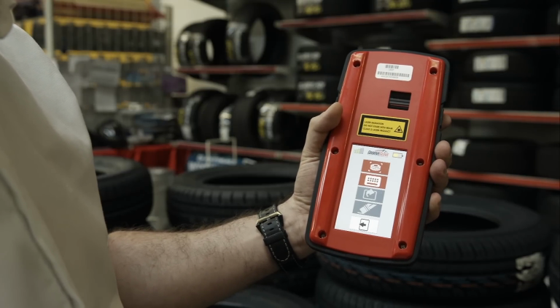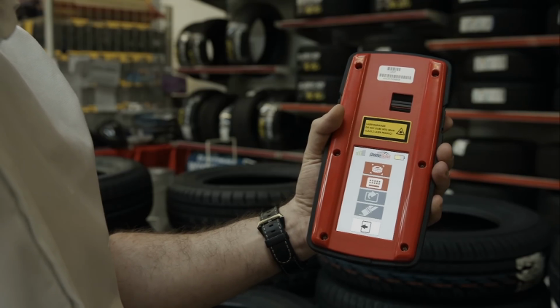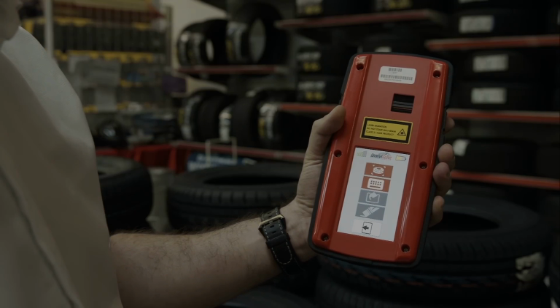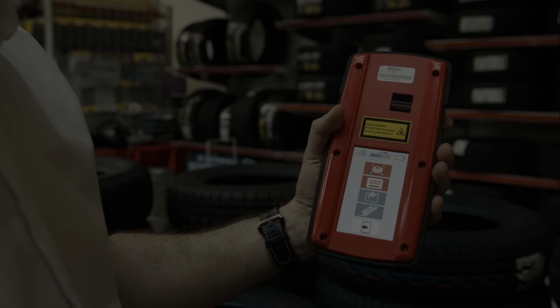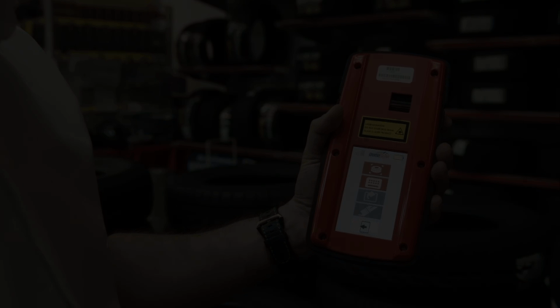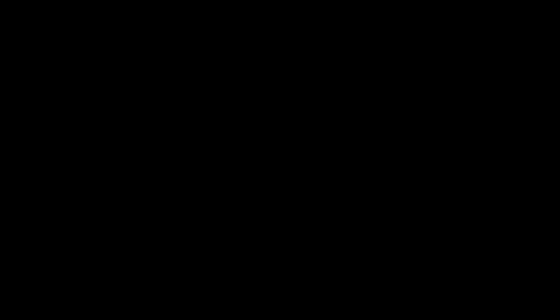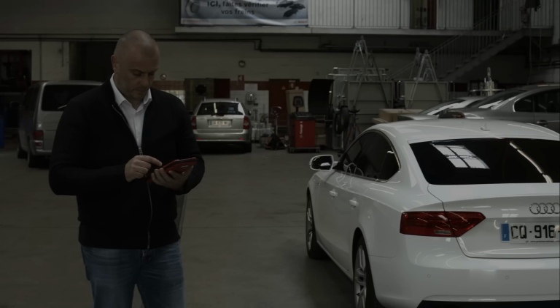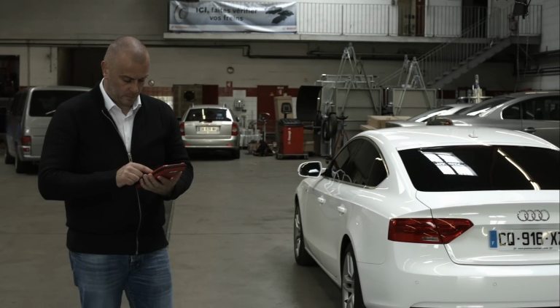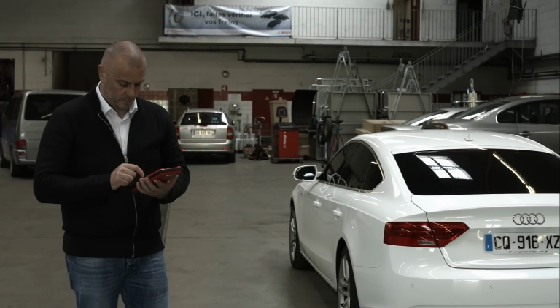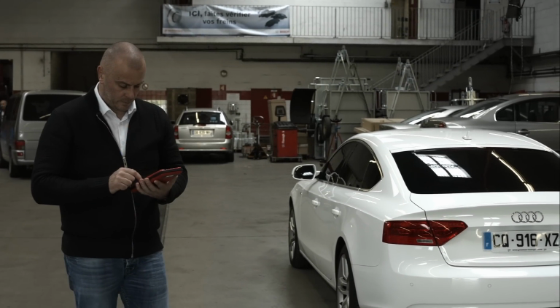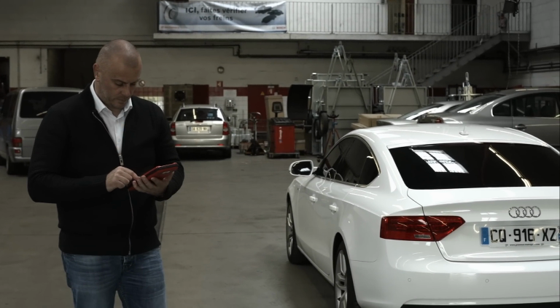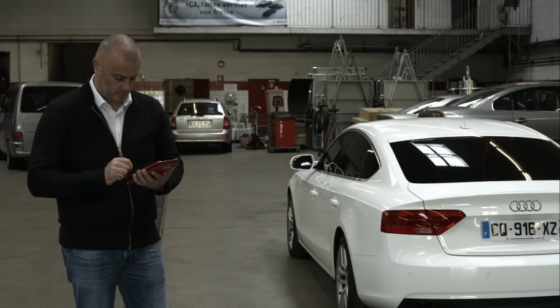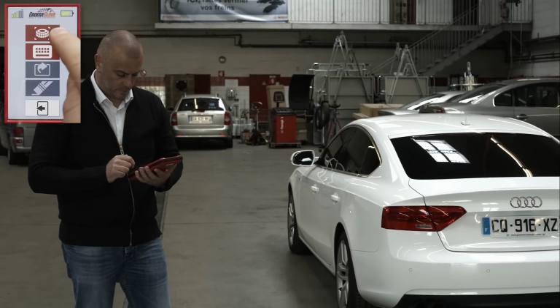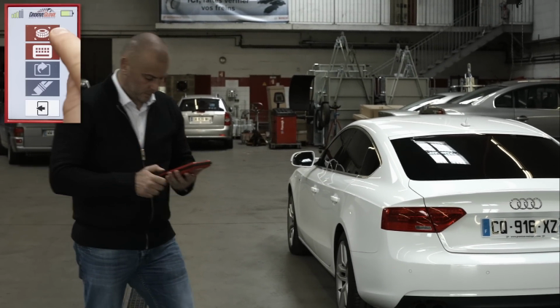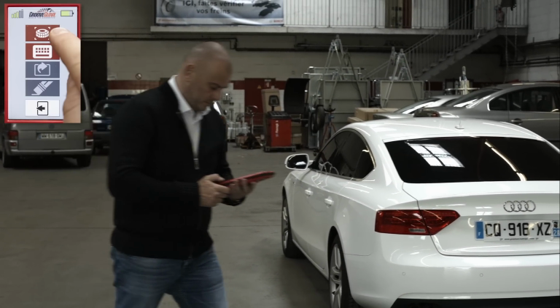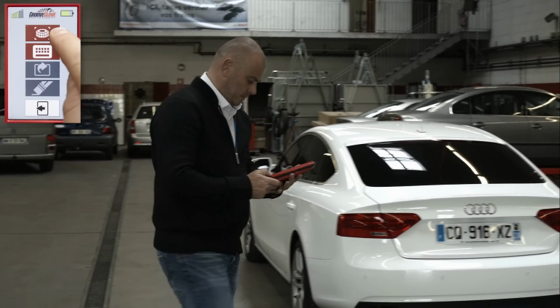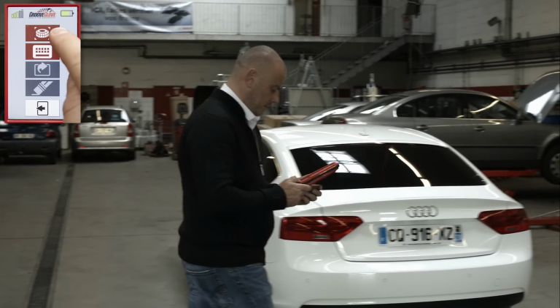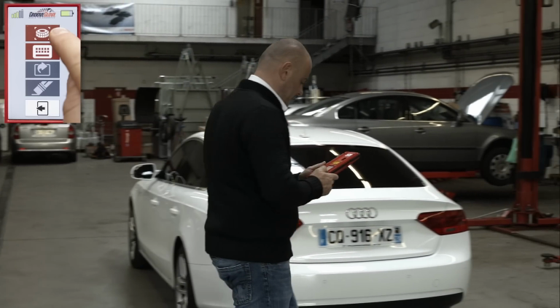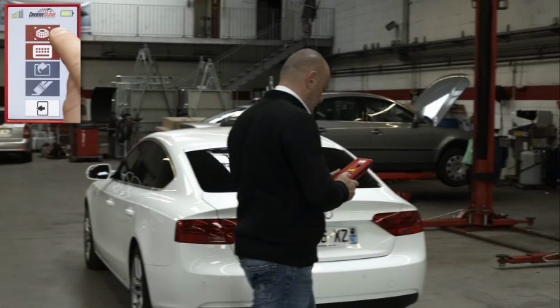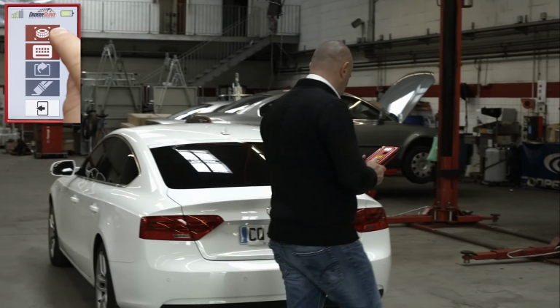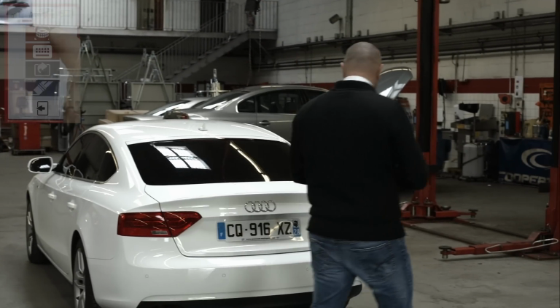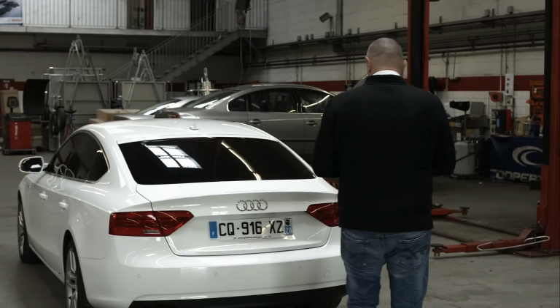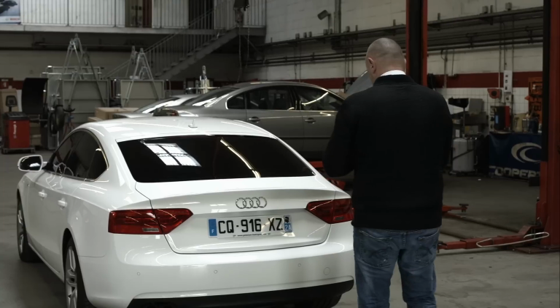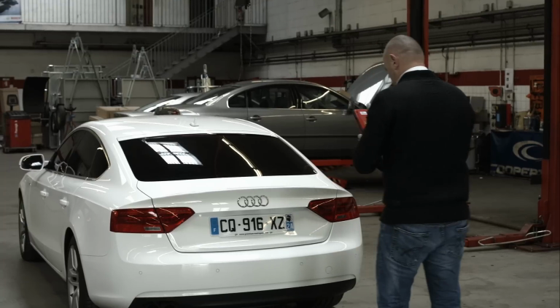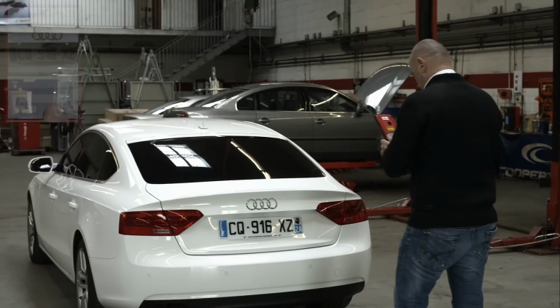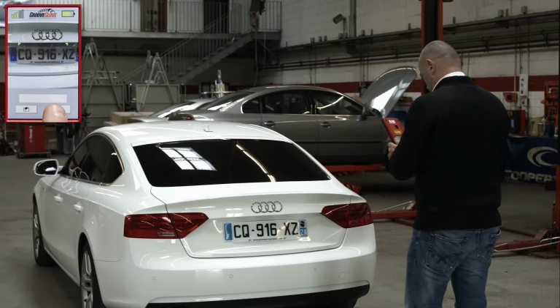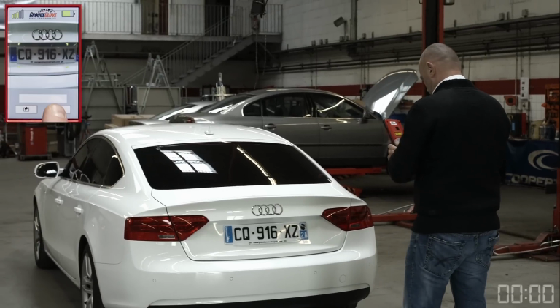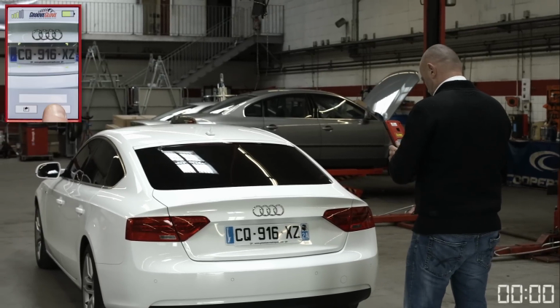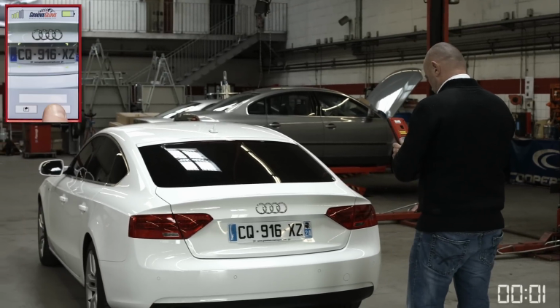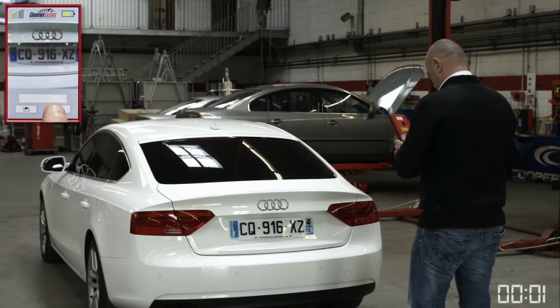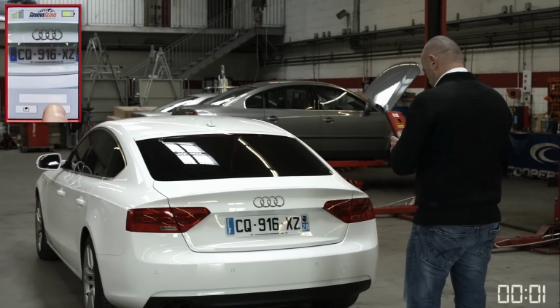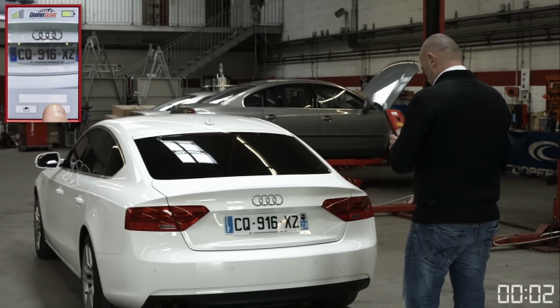Let us show you how this works. After selecting the user, take a photo of the vehicle registration plate. This way, the vehicle information will be saved and linked to the following scan.